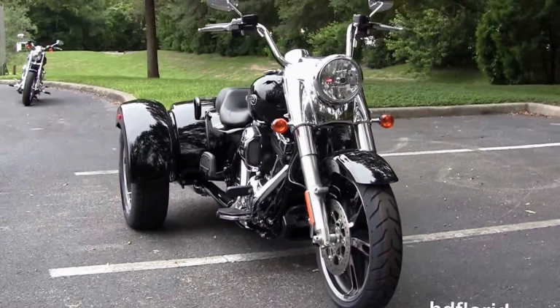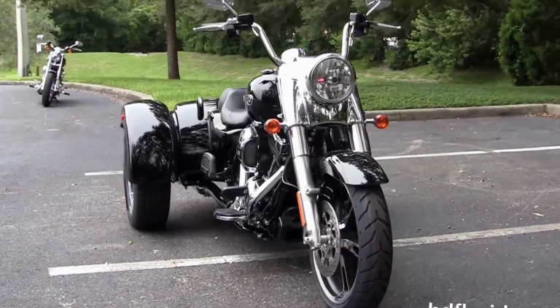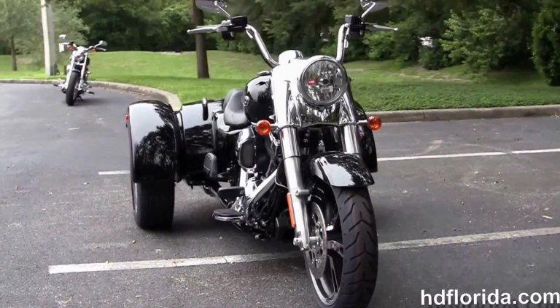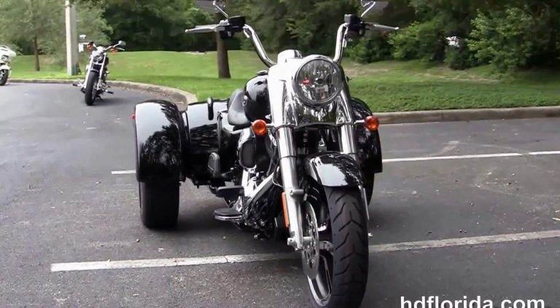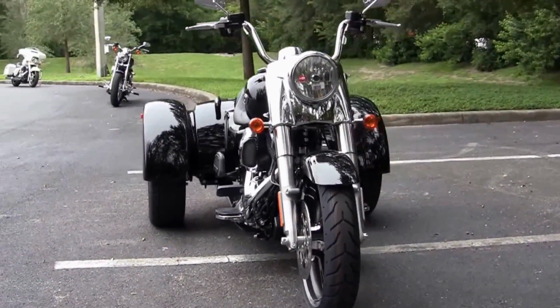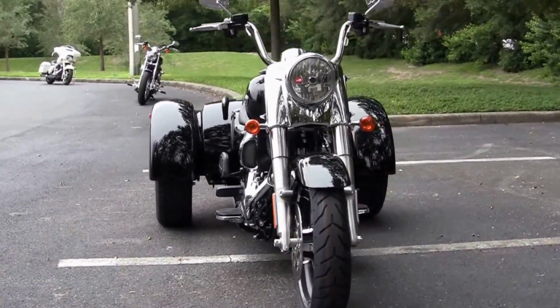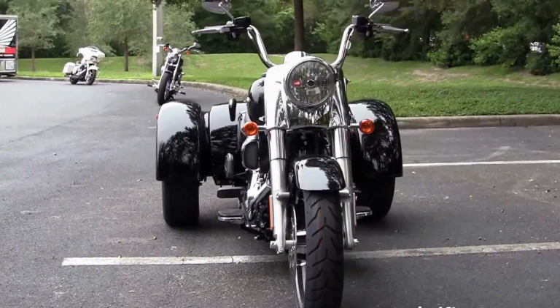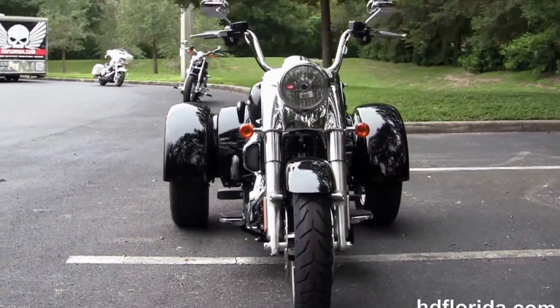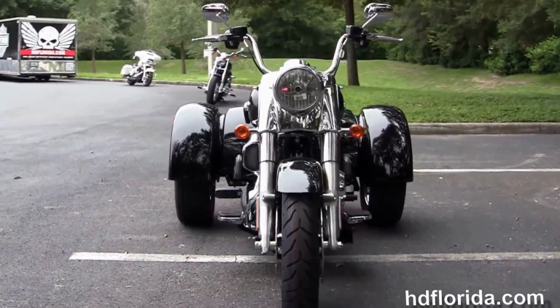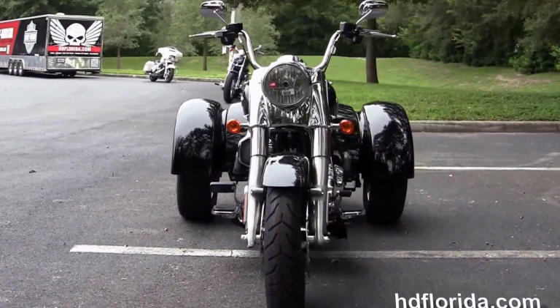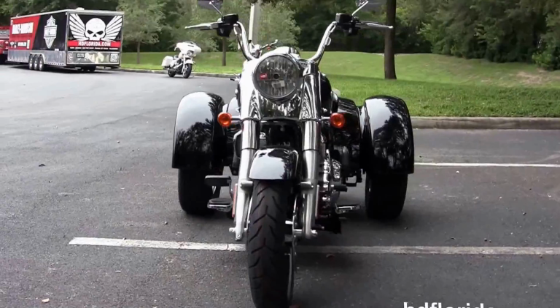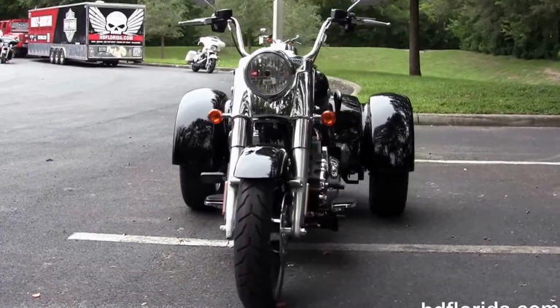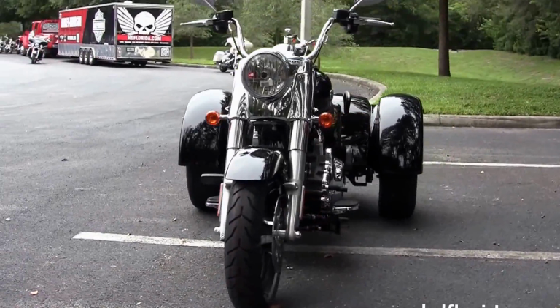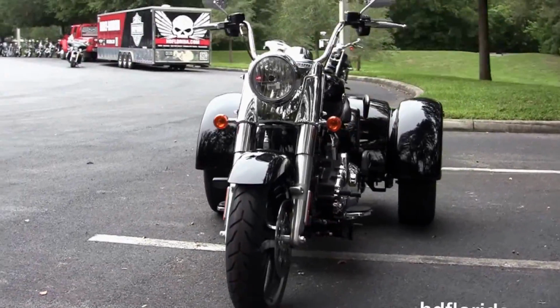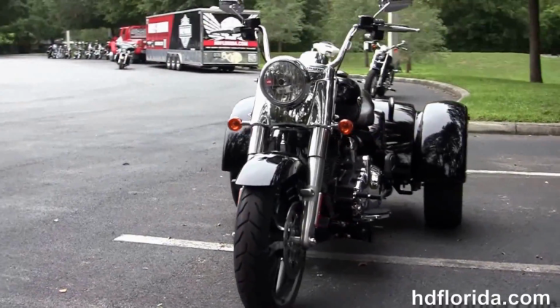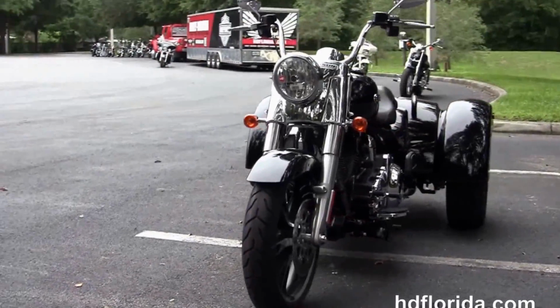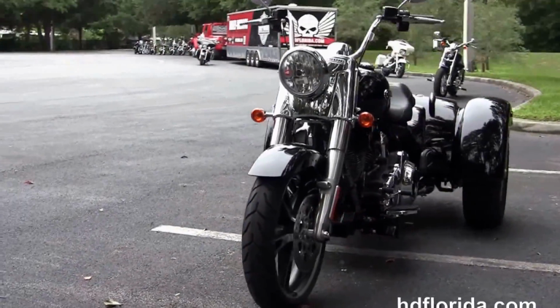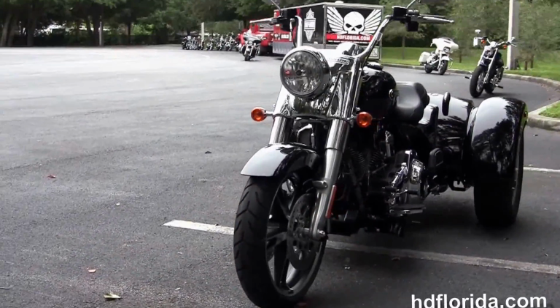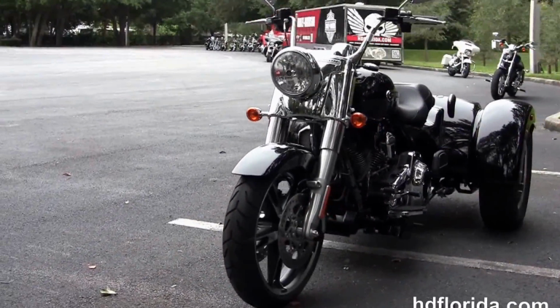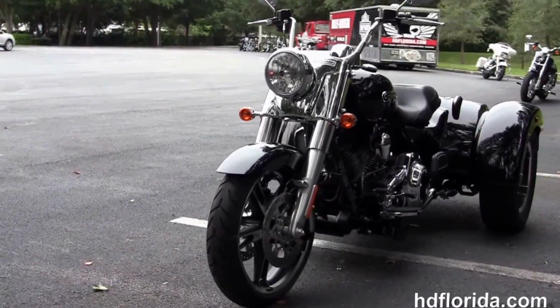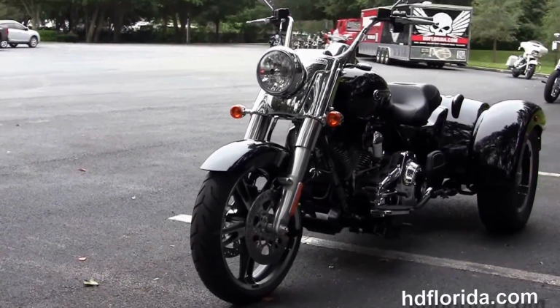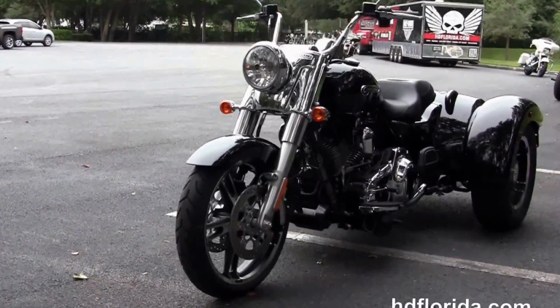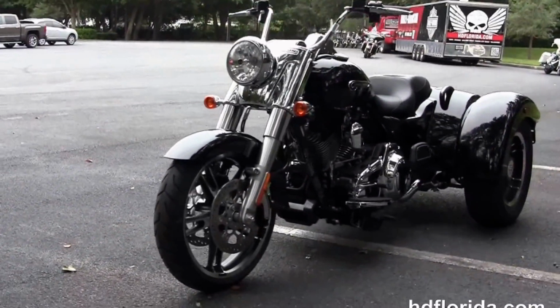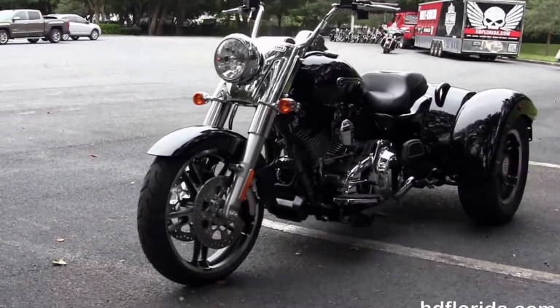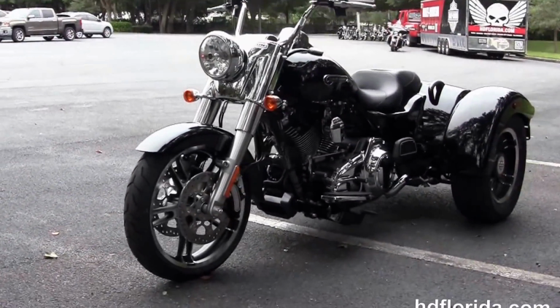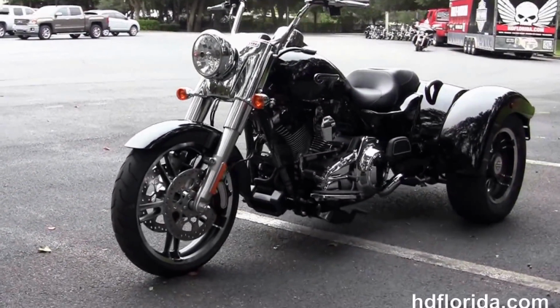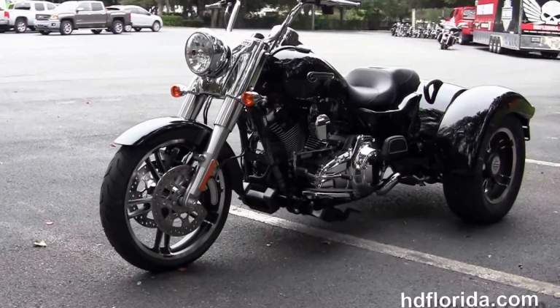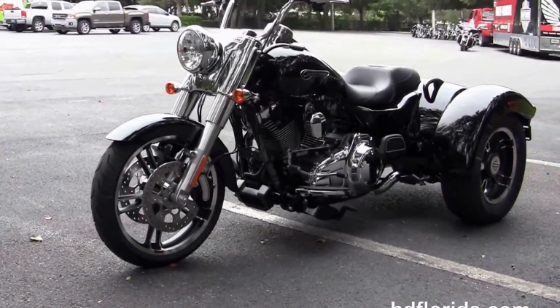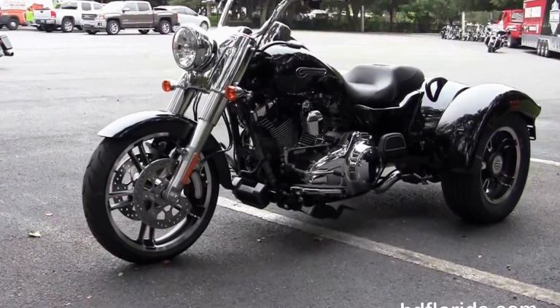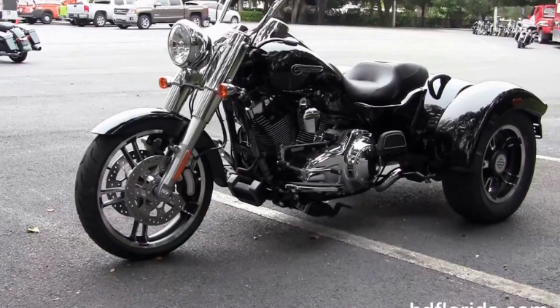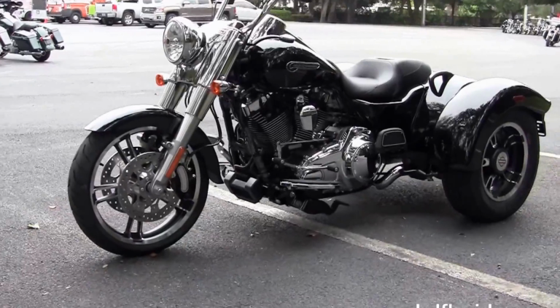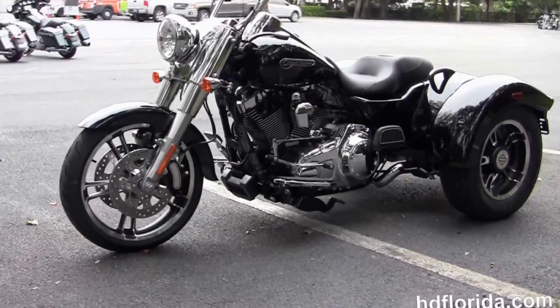It's got a 6-speed transmission. Overall seat height is 26.9 inches, with a 66 inch wheelbase and a 26 degree rake in the front forks.